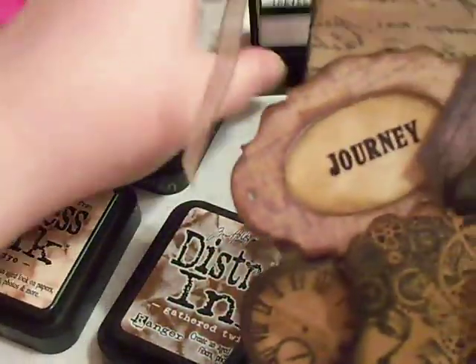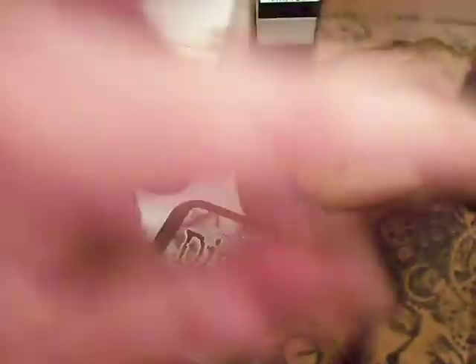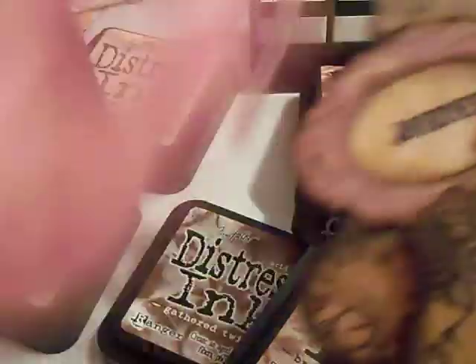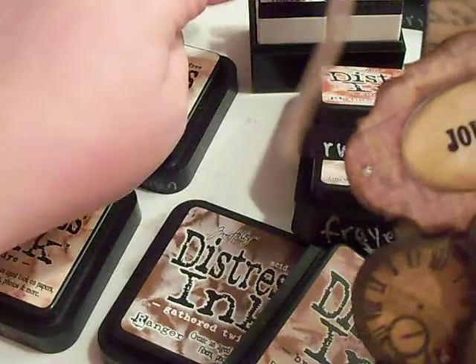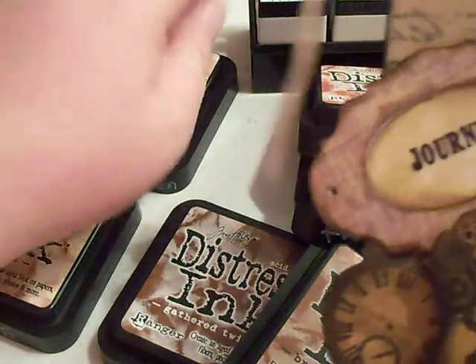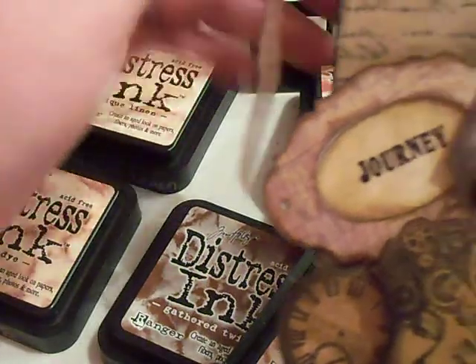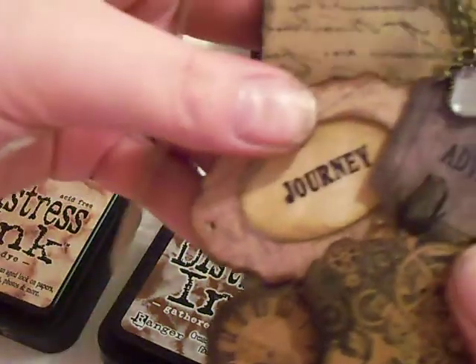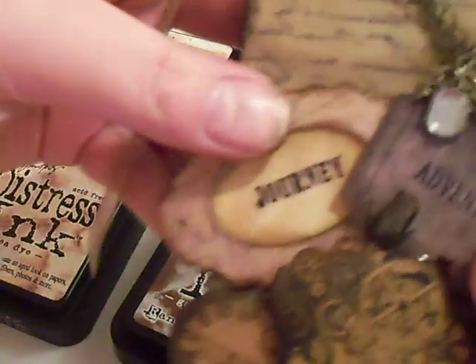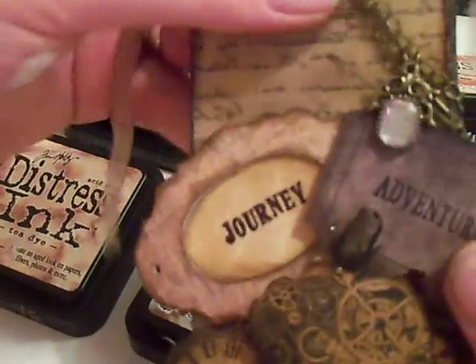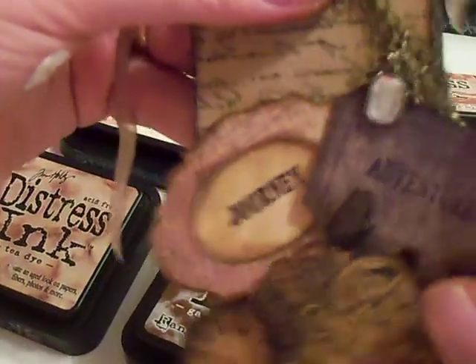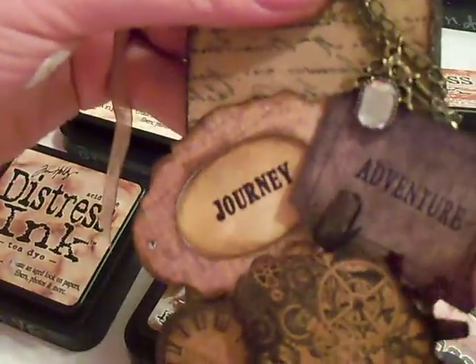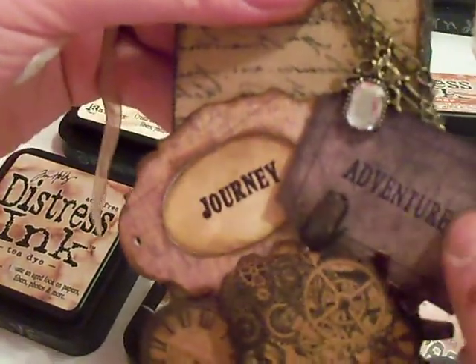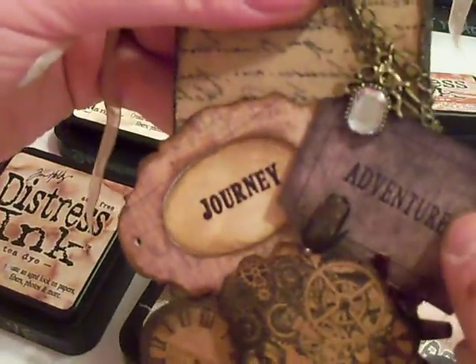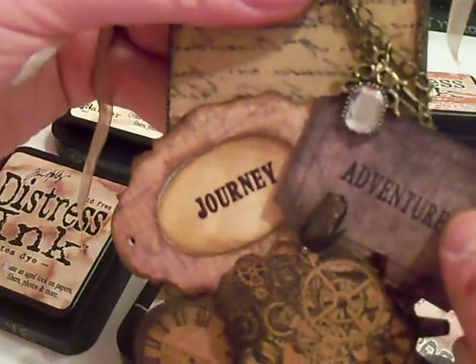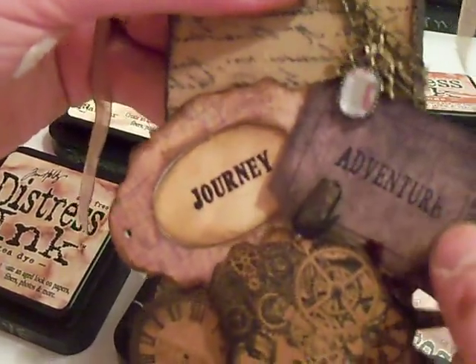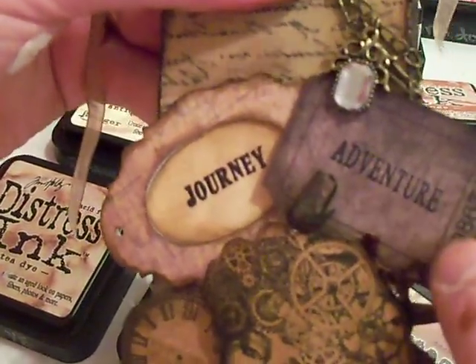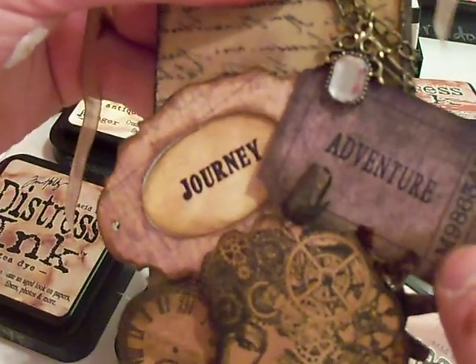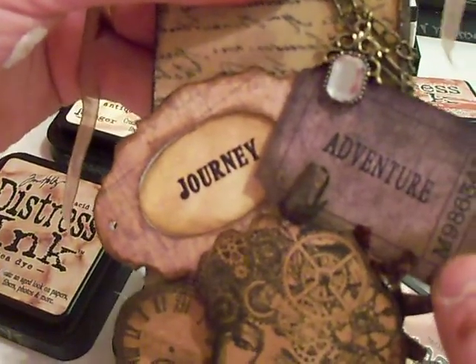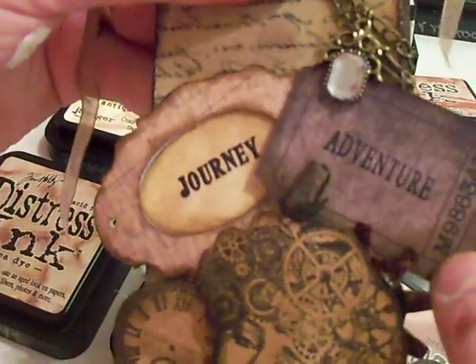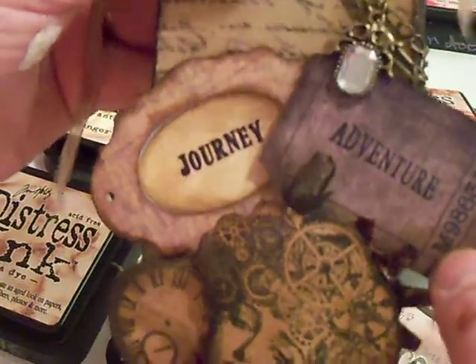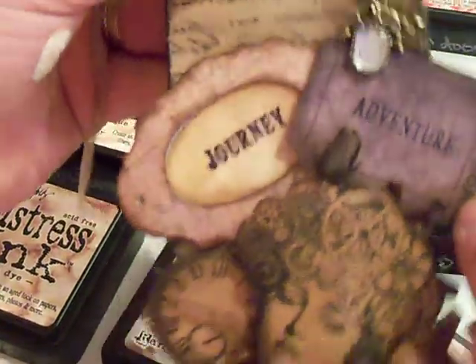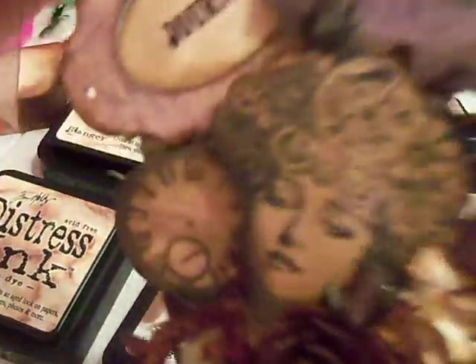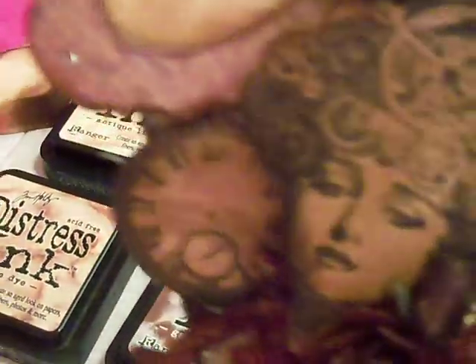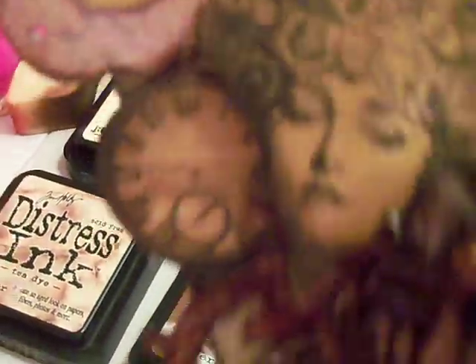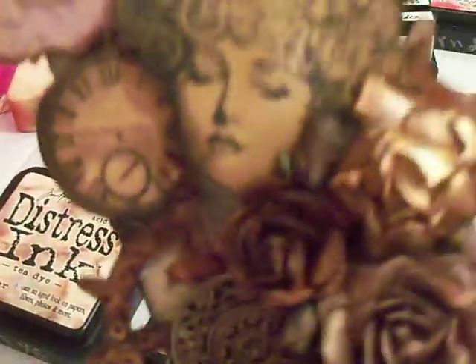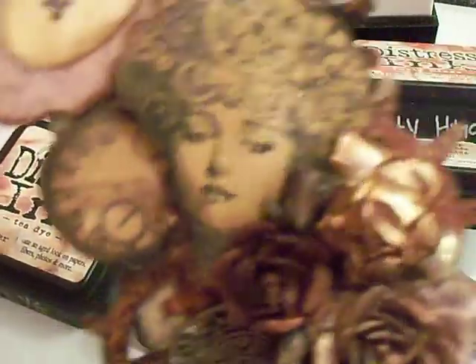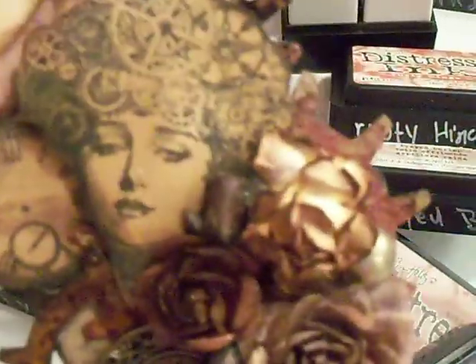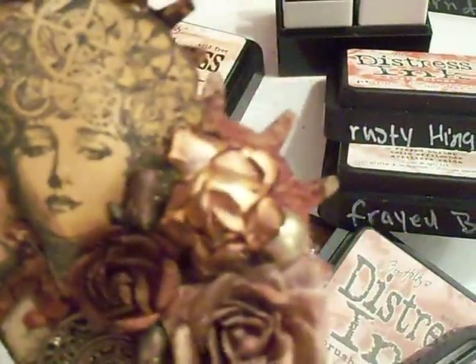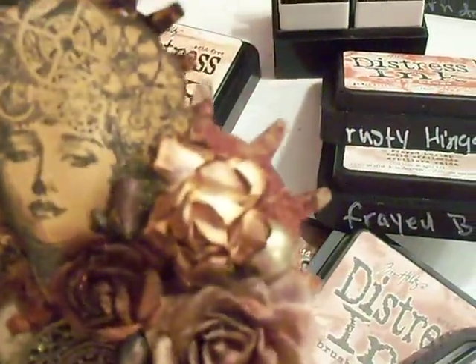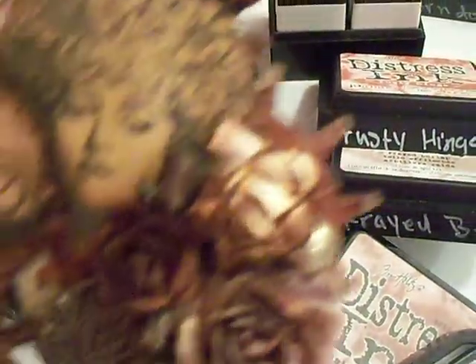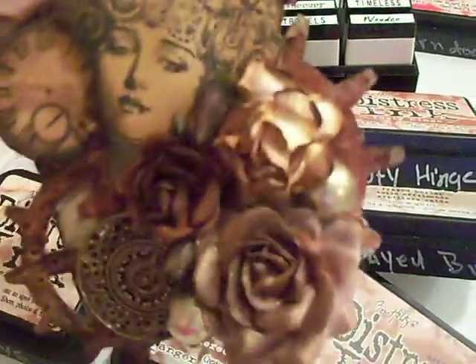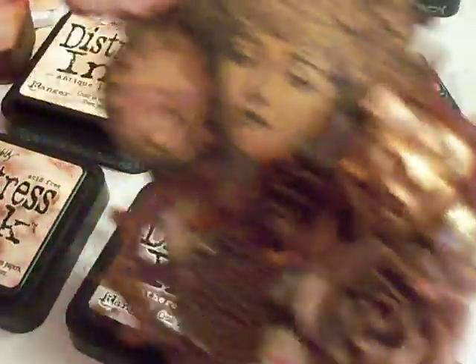I also used the Adventure stamp from that same stamp set. And this tag is from DCWV's Tattered Thyme.